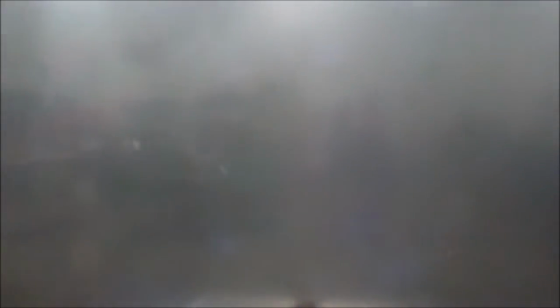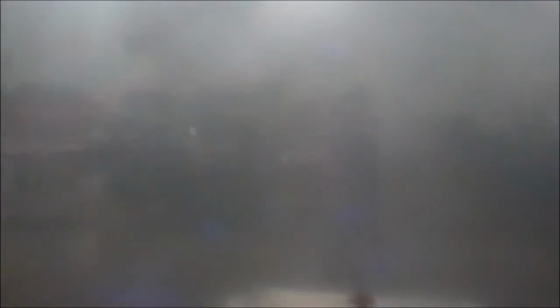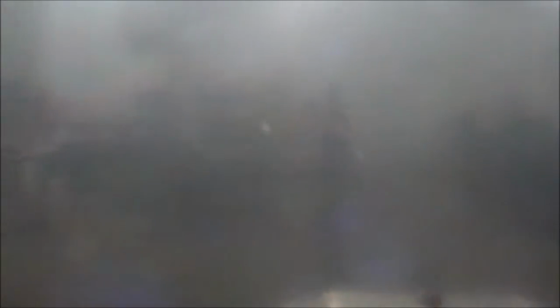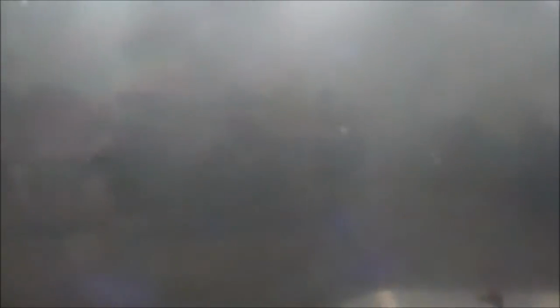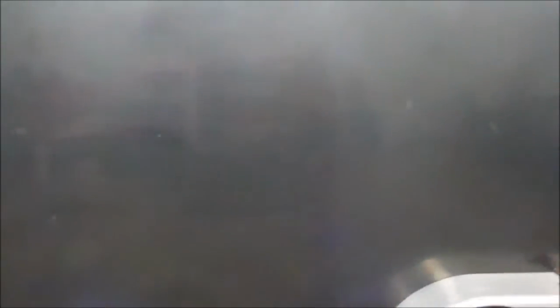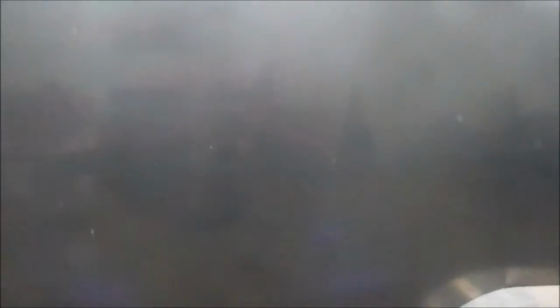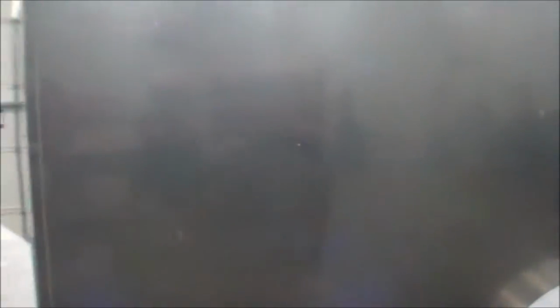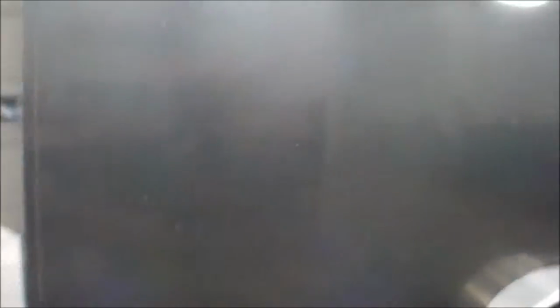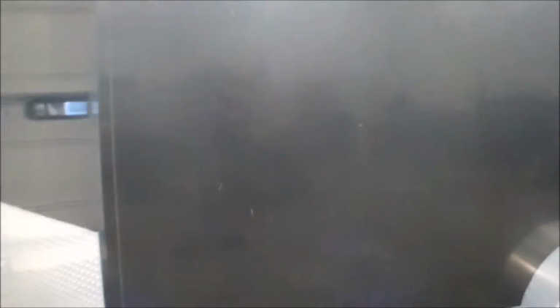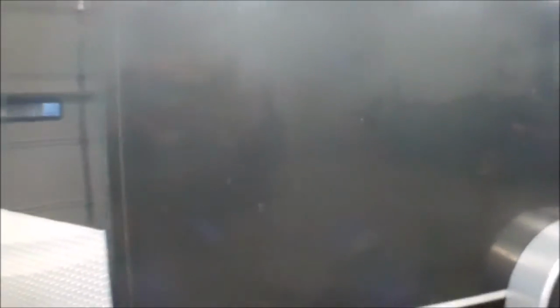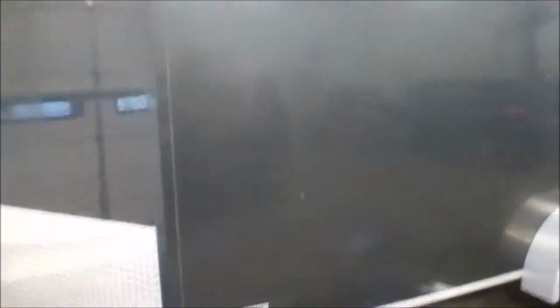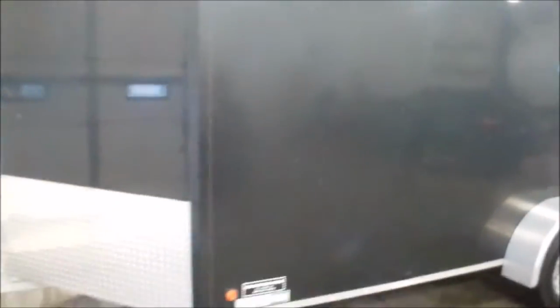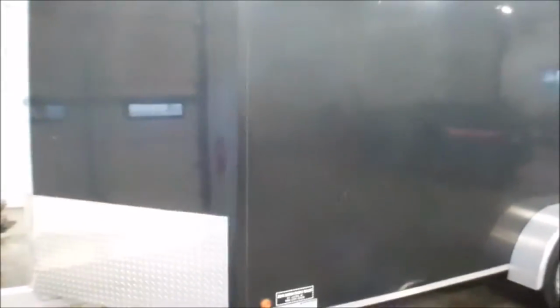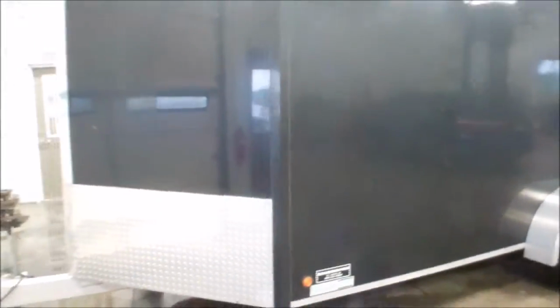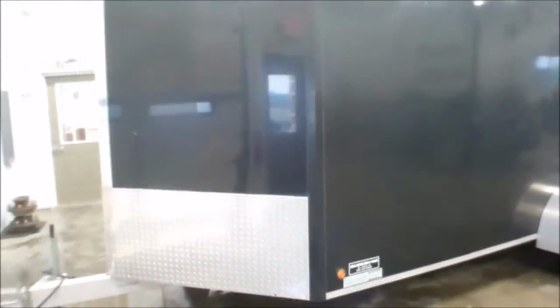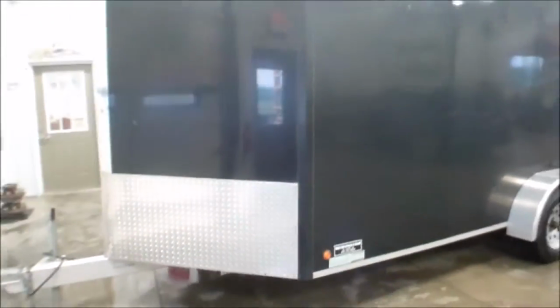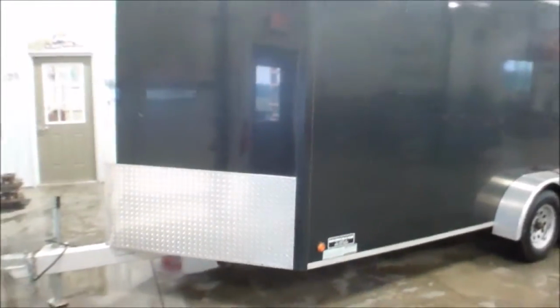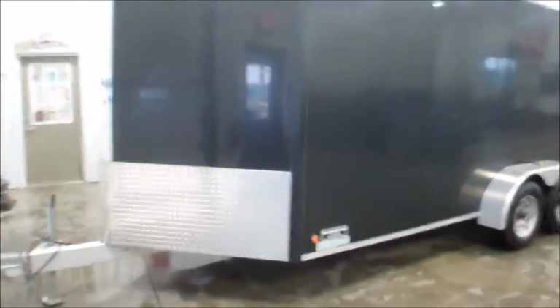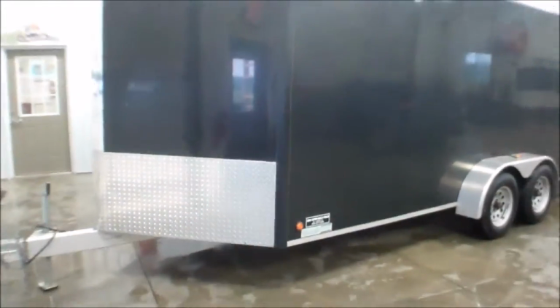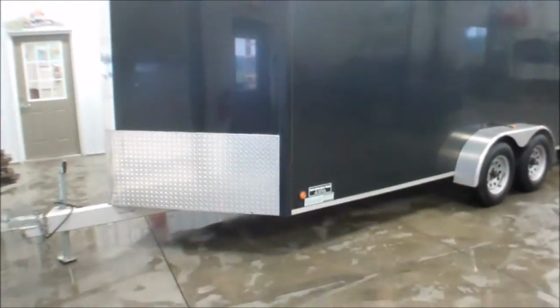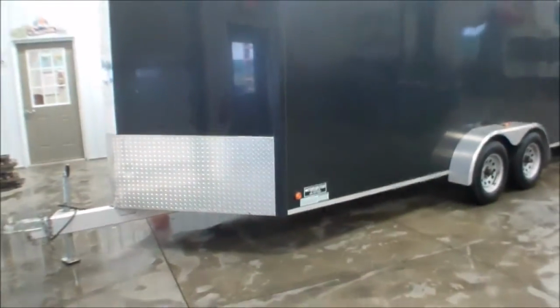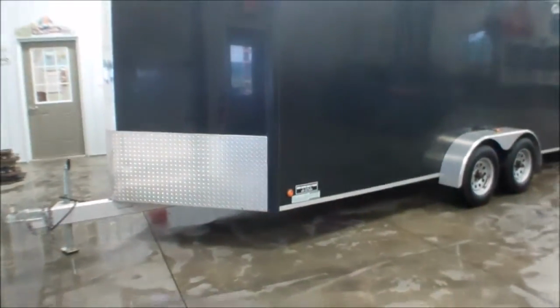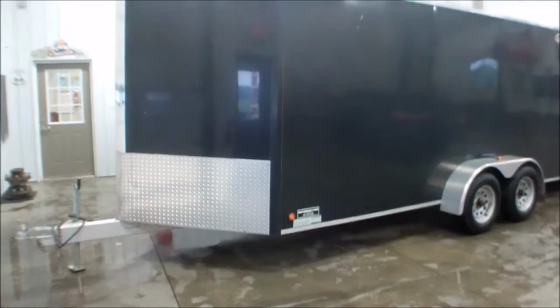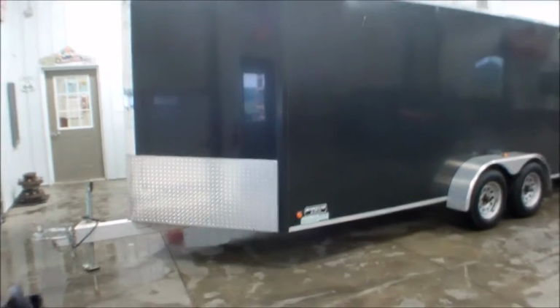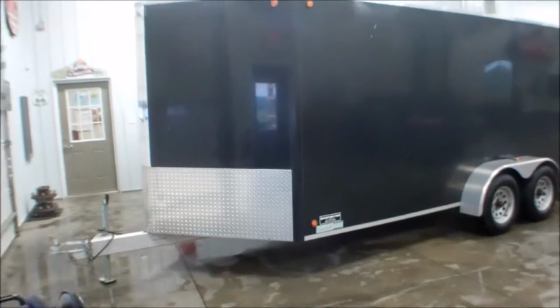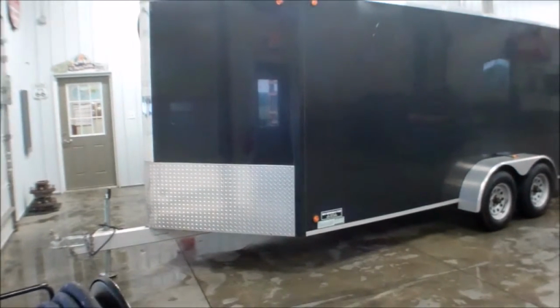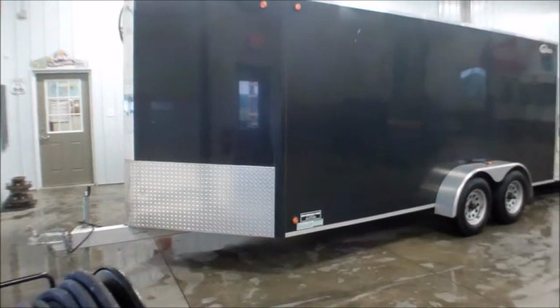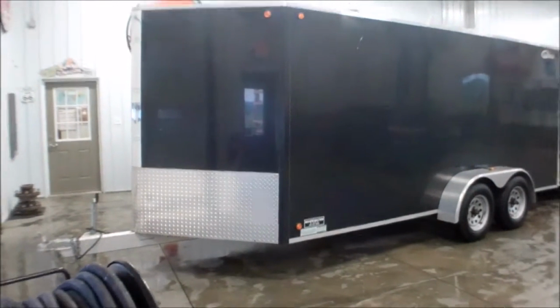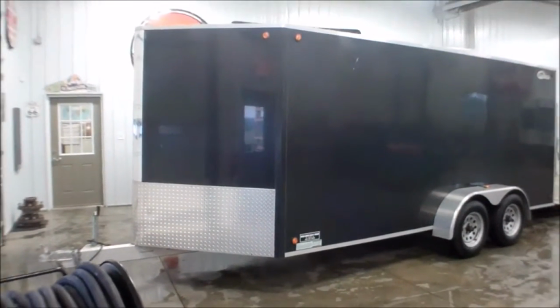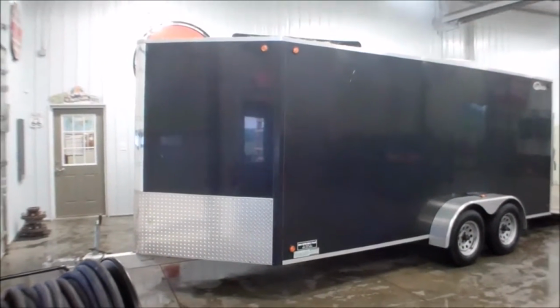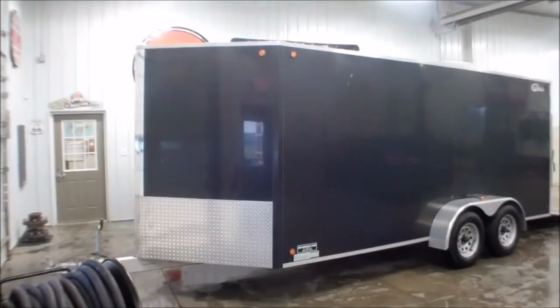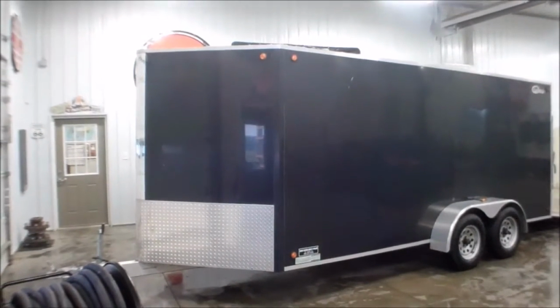Feel free to contact us if you have any questions. Once again, this is Bailey here at WMSOhio.com. The 2009 Legend Enclosed Trailer, GVWR of 6,000 pounds.